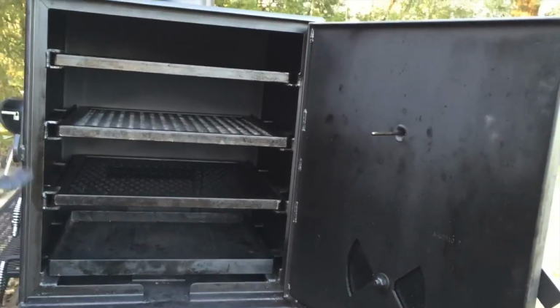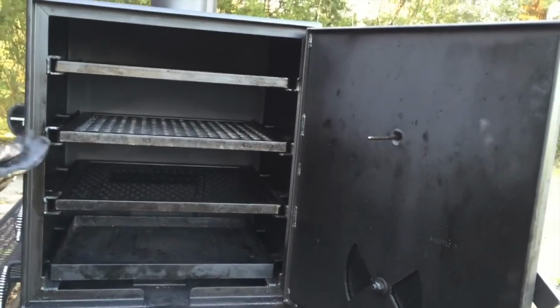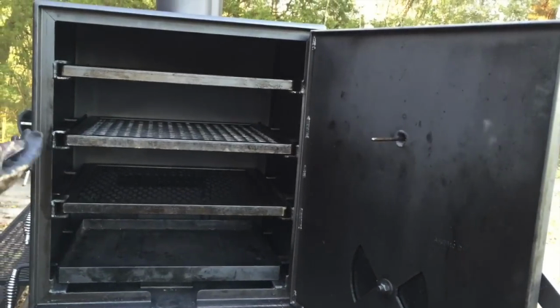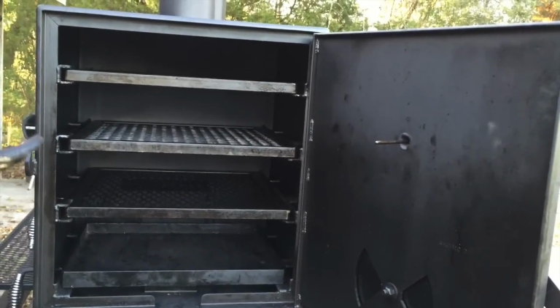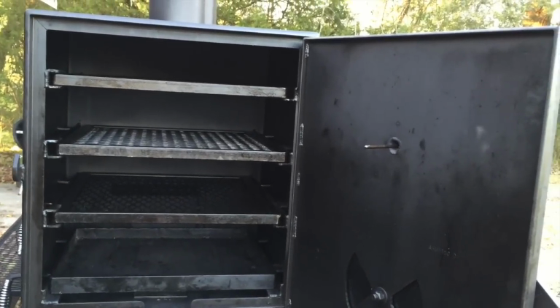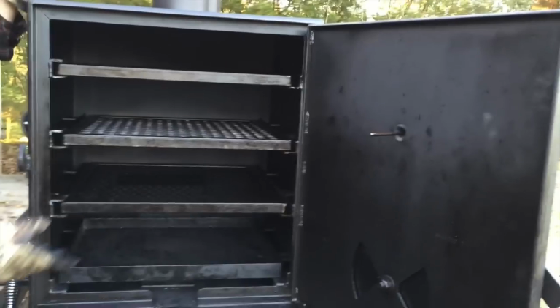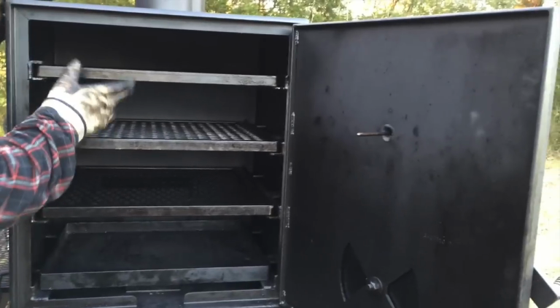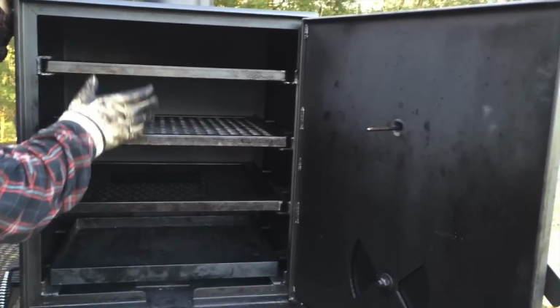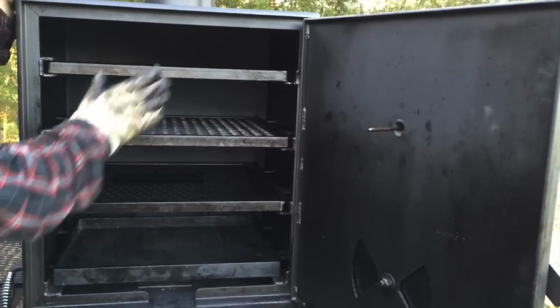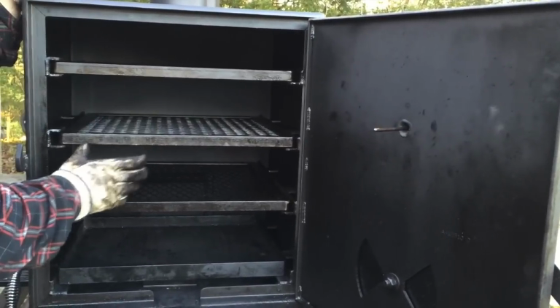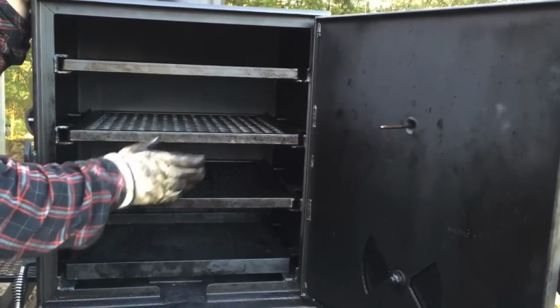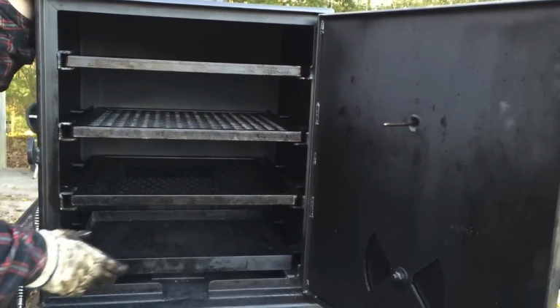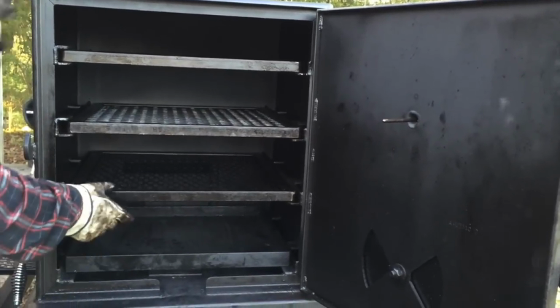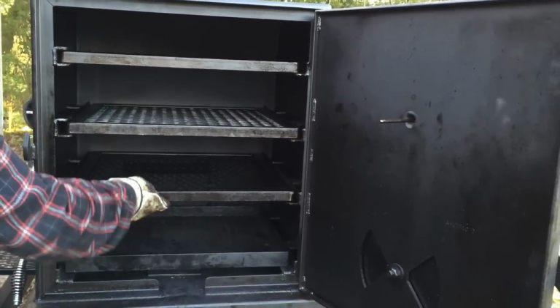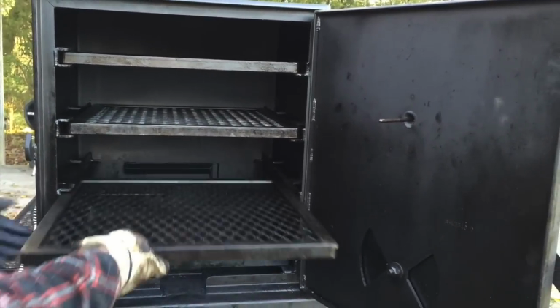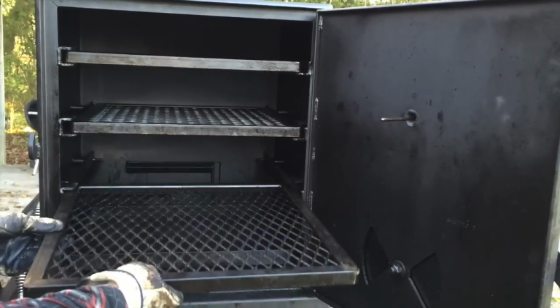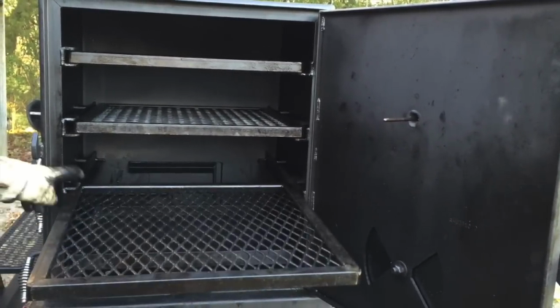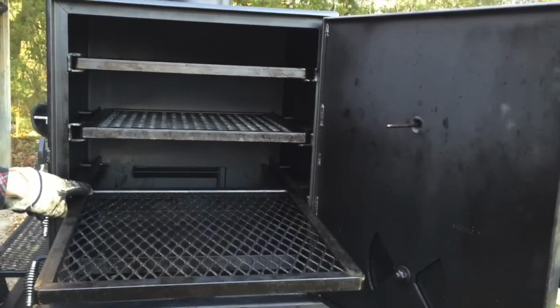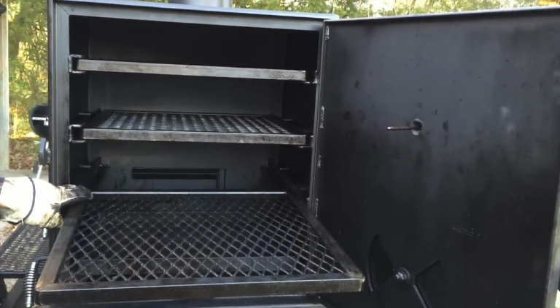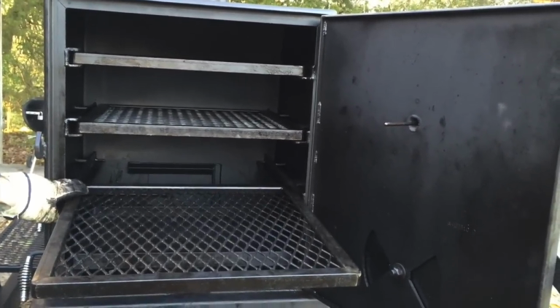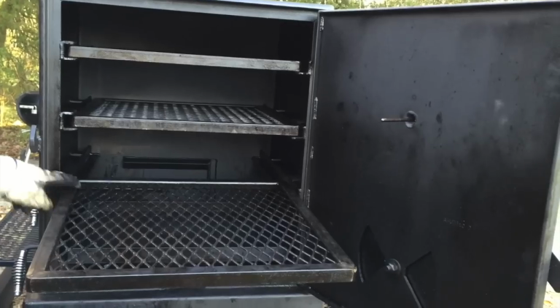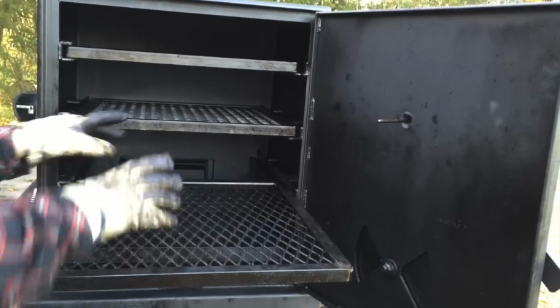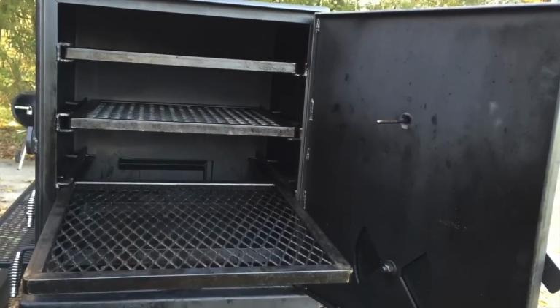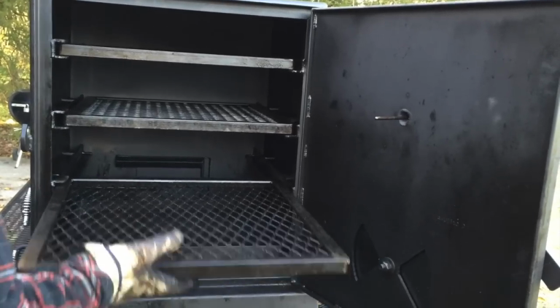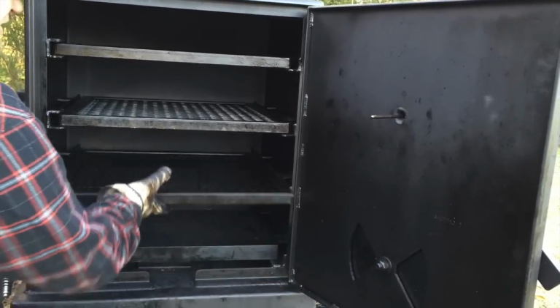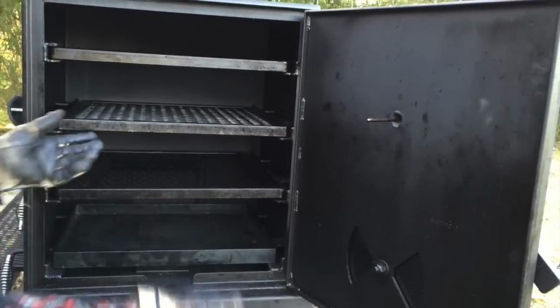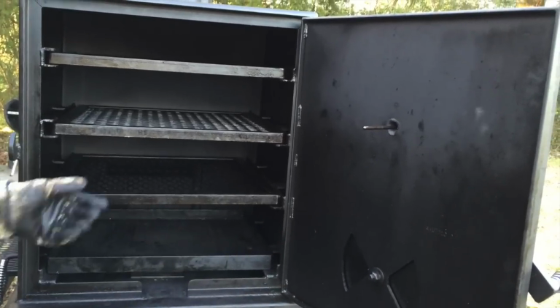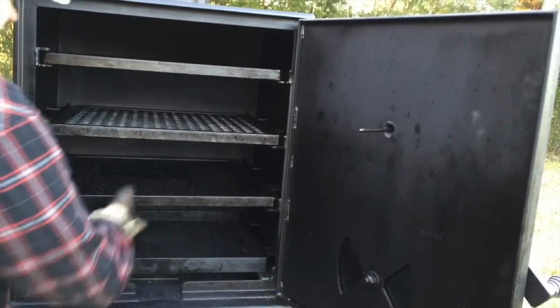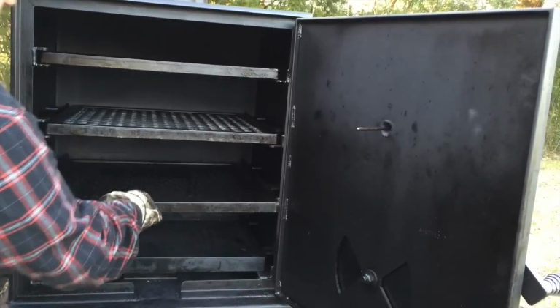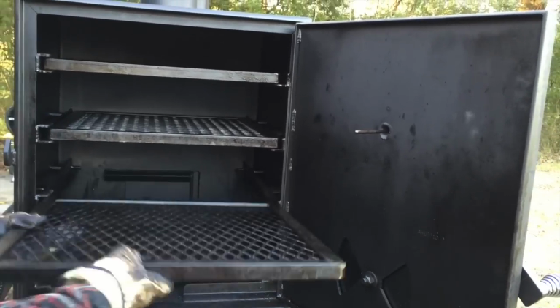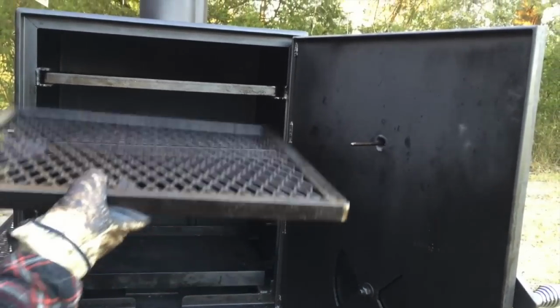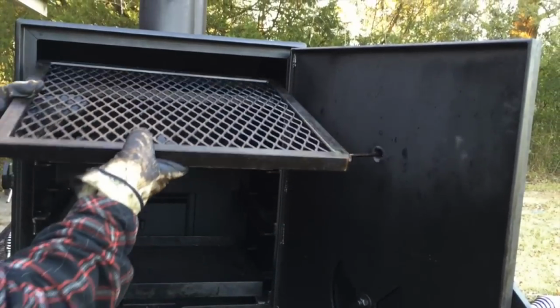Moving right along to the inside here, we've got three 20 by 20-inch racks here and they slide. We have a stay right here so you lock them in — you can load these up with food and put them right back in there.